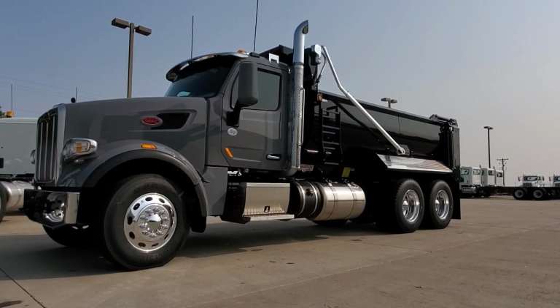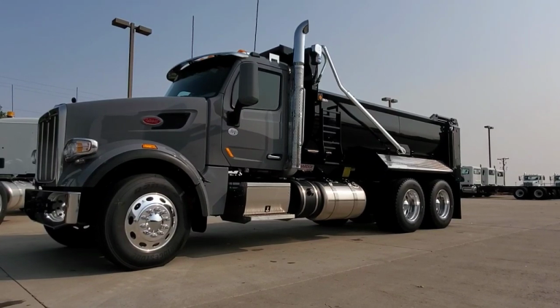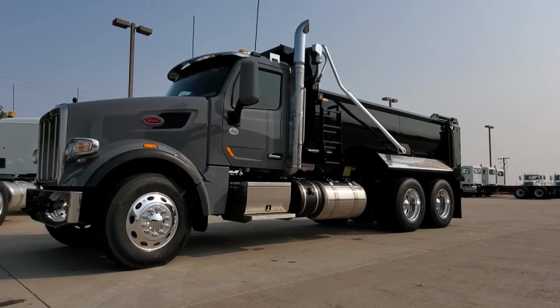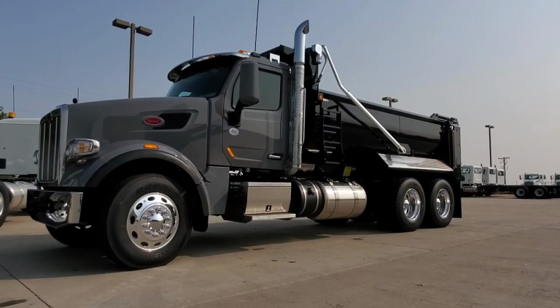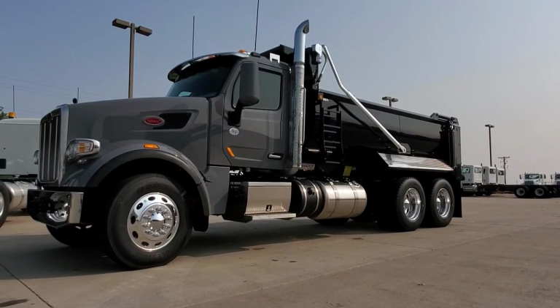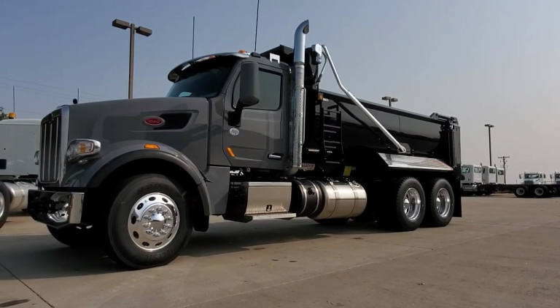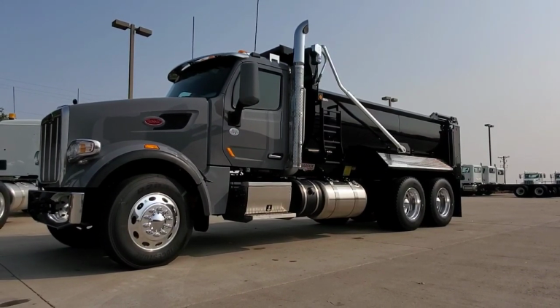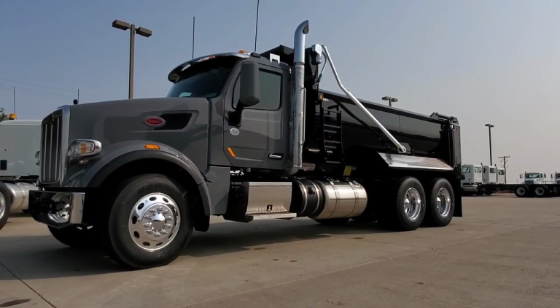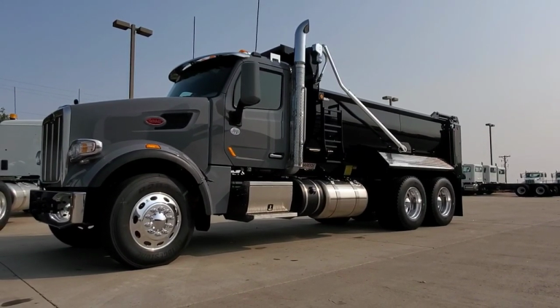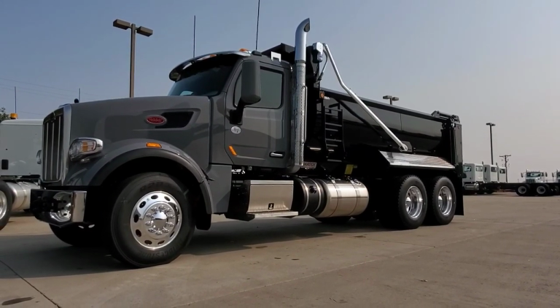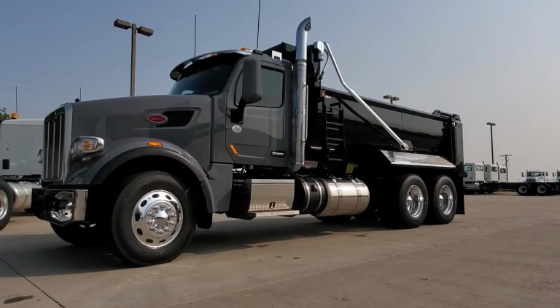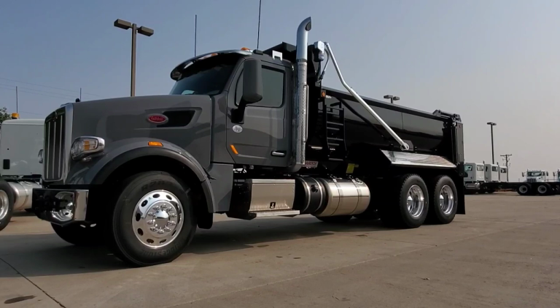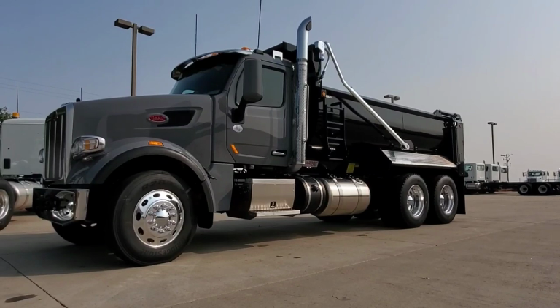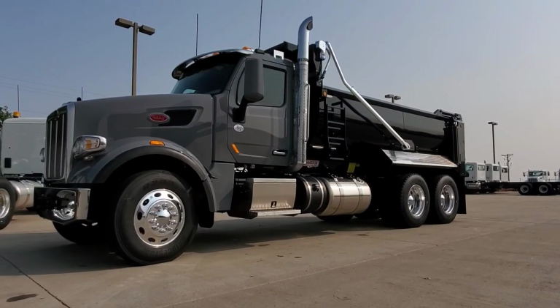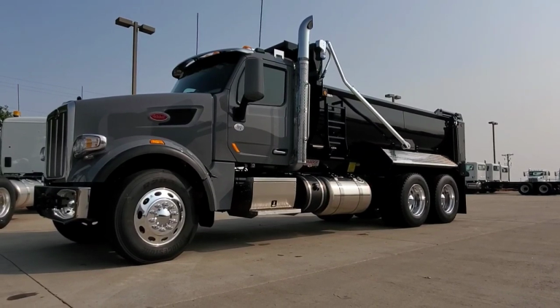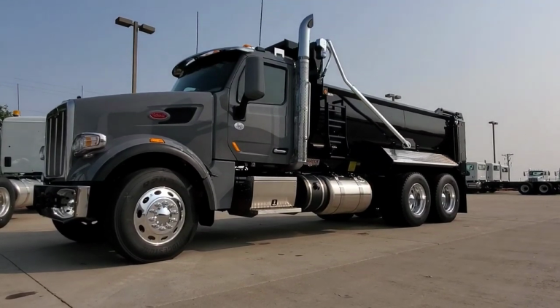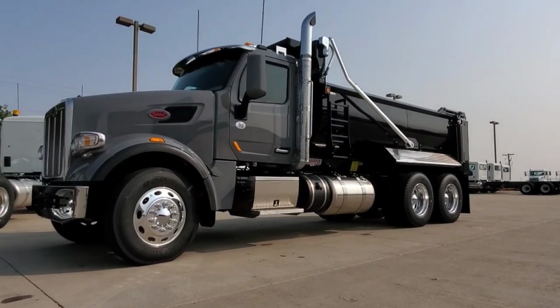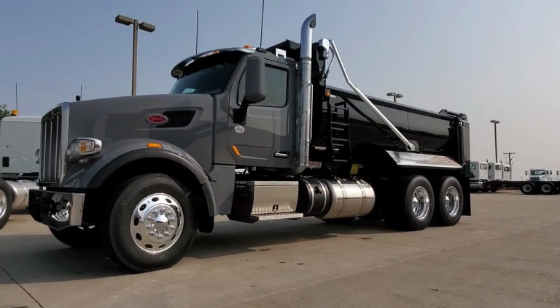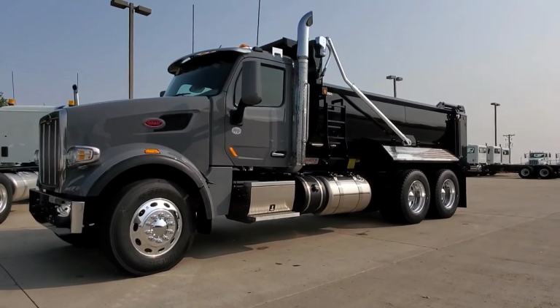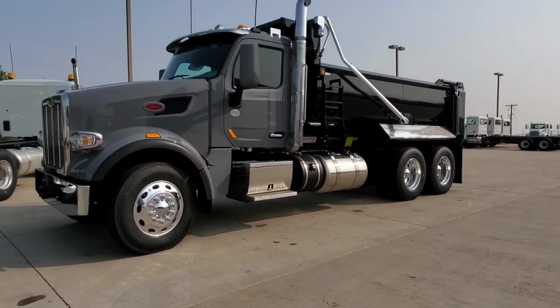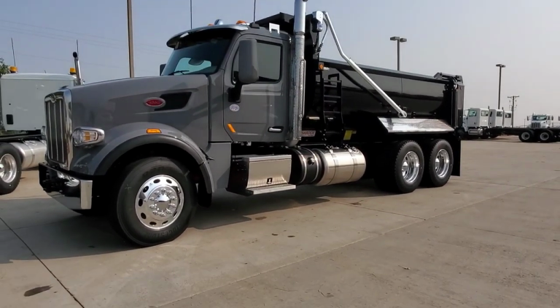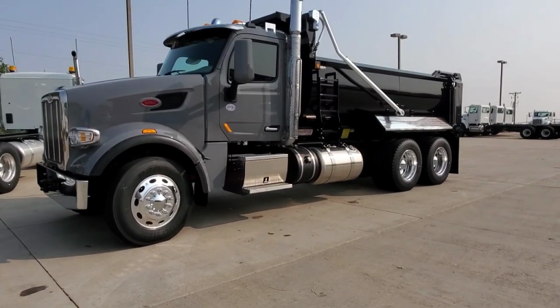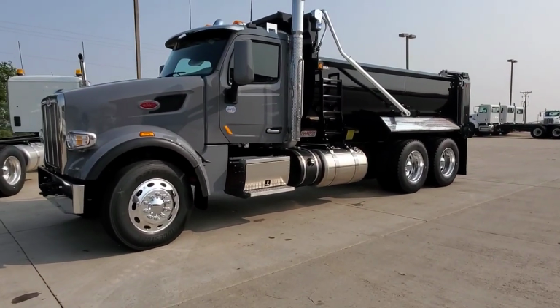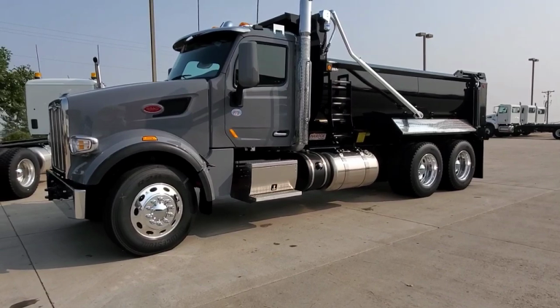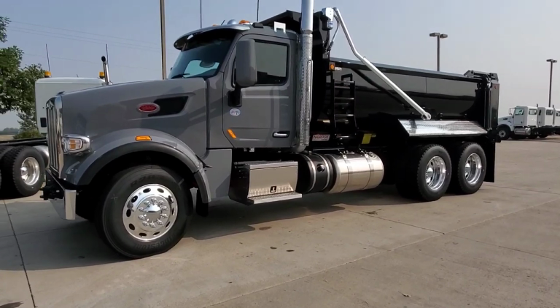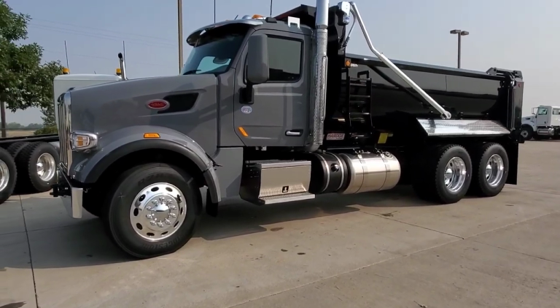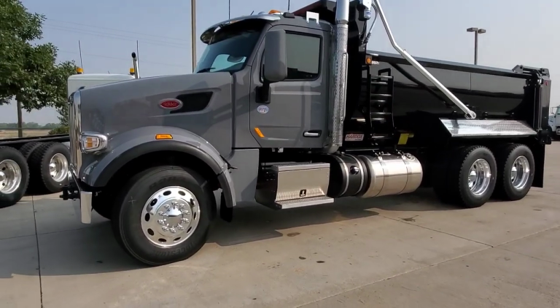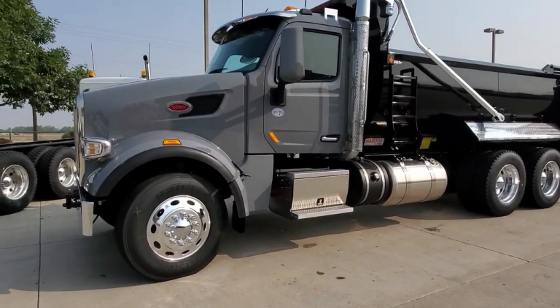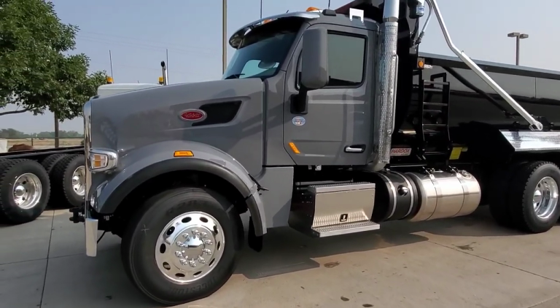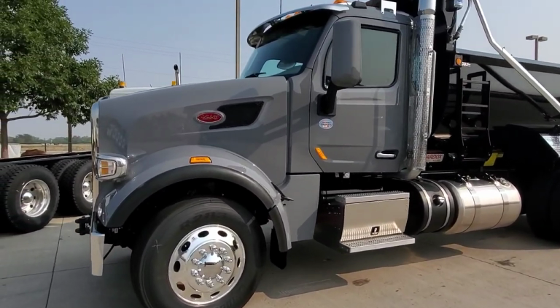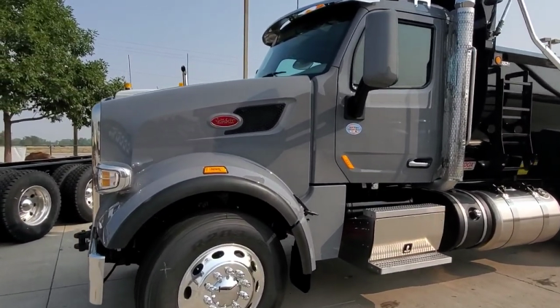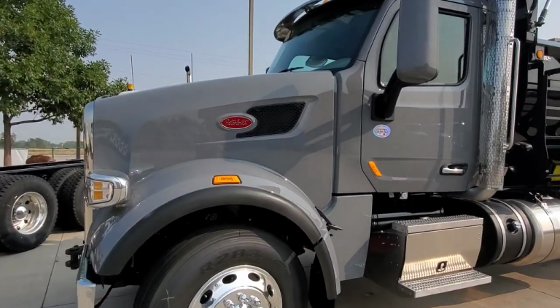This dump truck sold, but I have a brother to it in the shop that is coming out and will be available. This is a 2021 Peterbilt 567 with a set forward axle in North Sea gray.